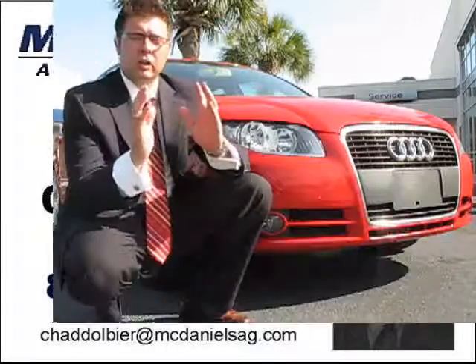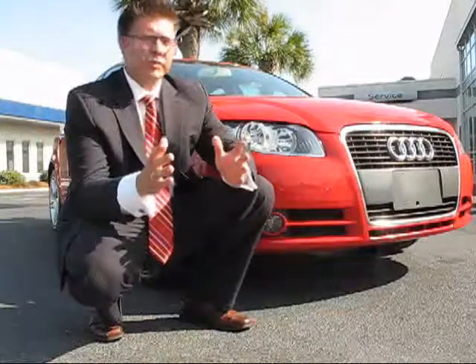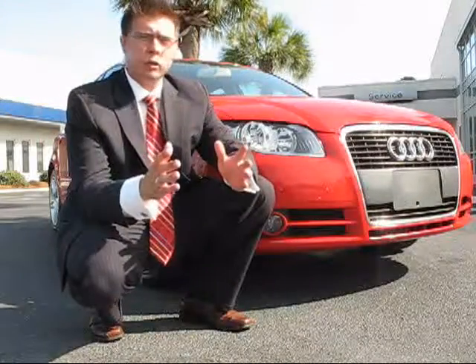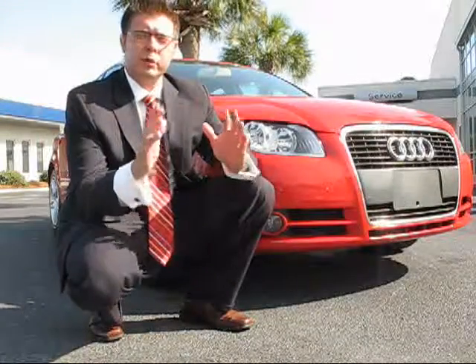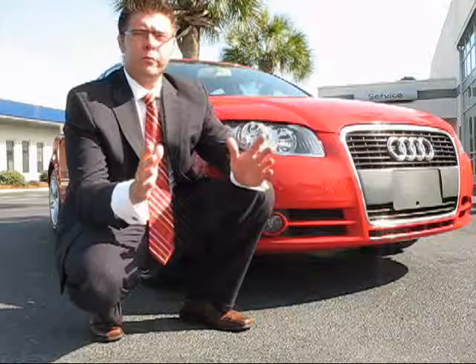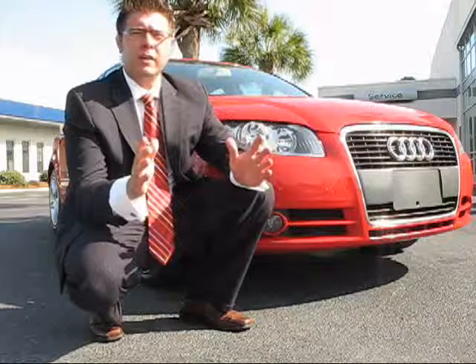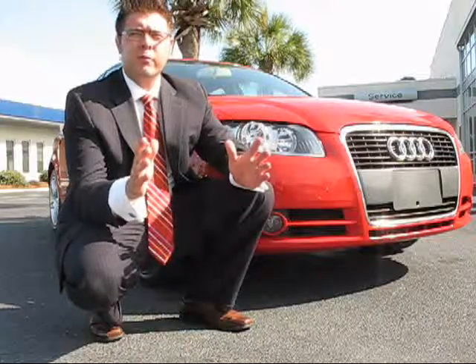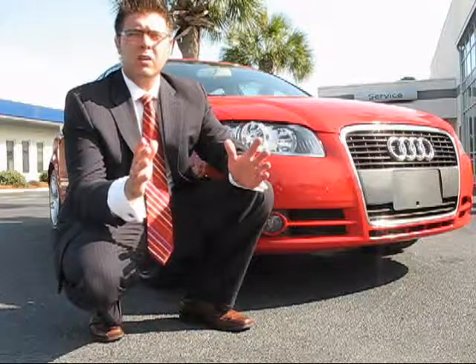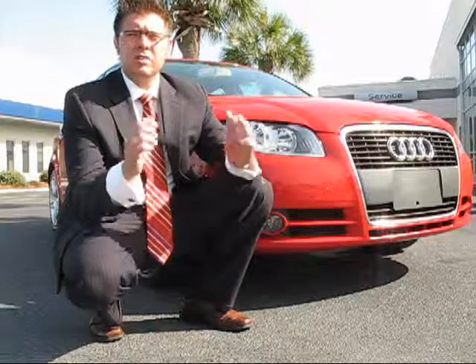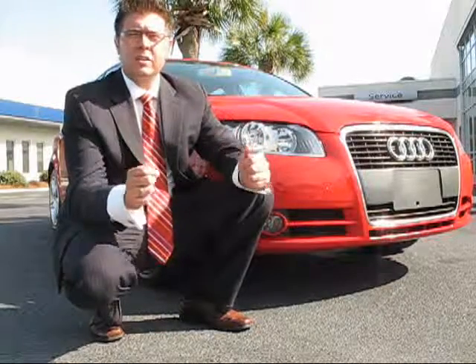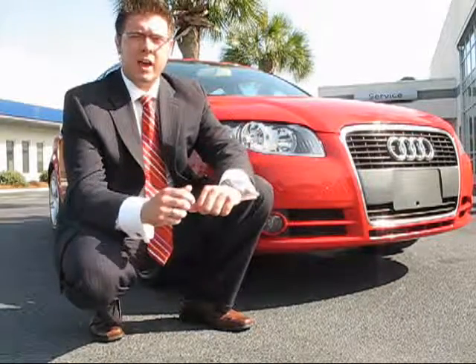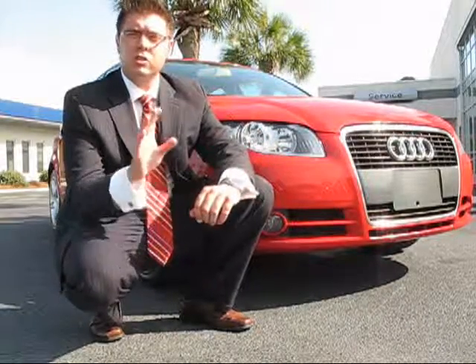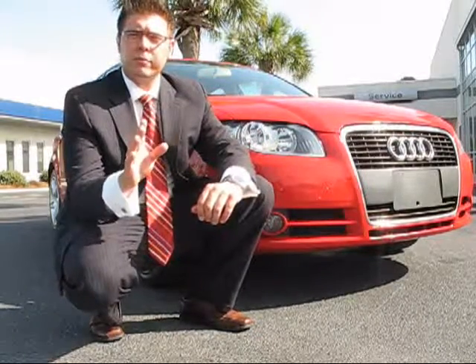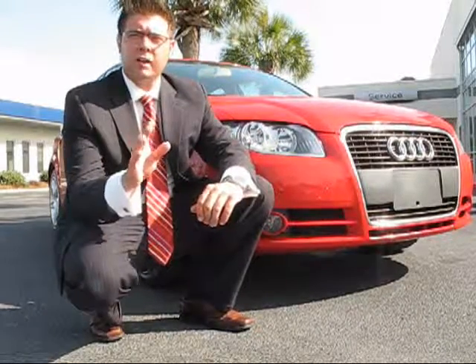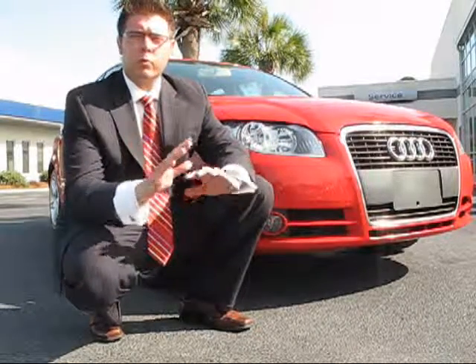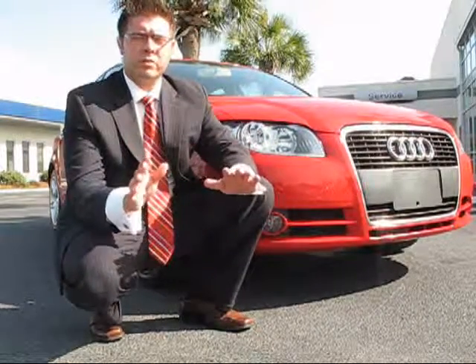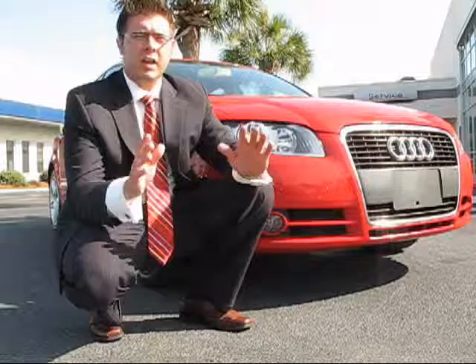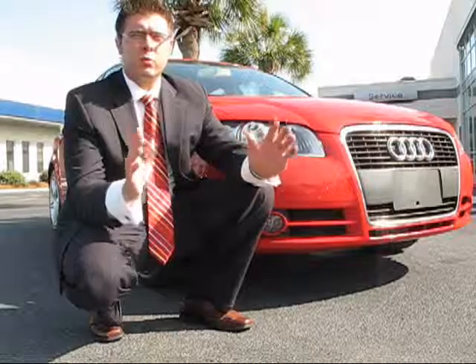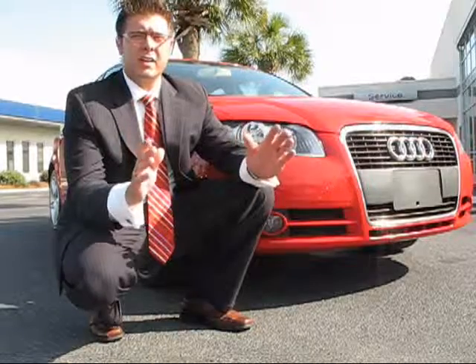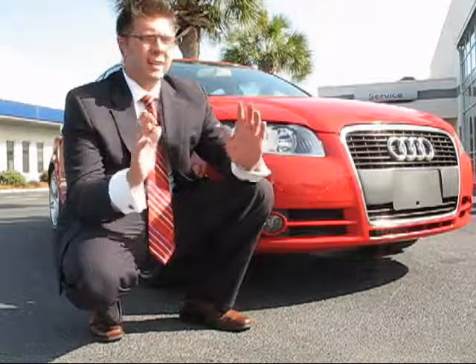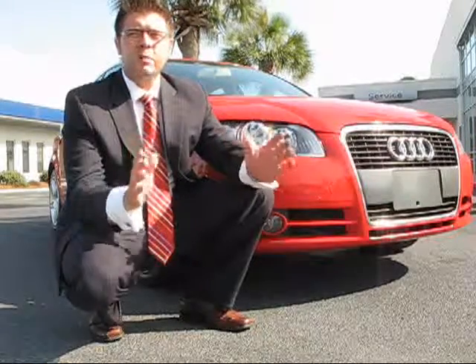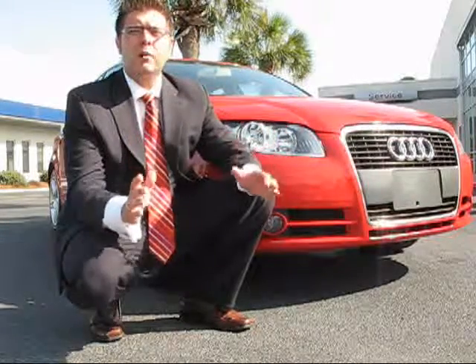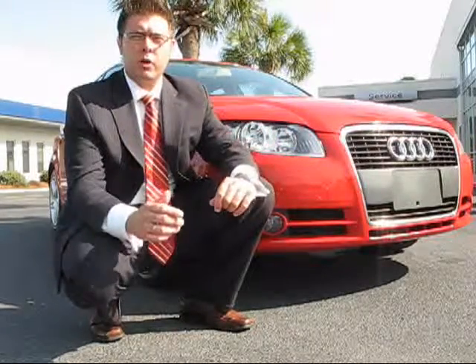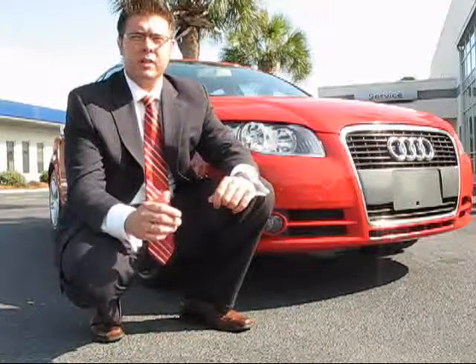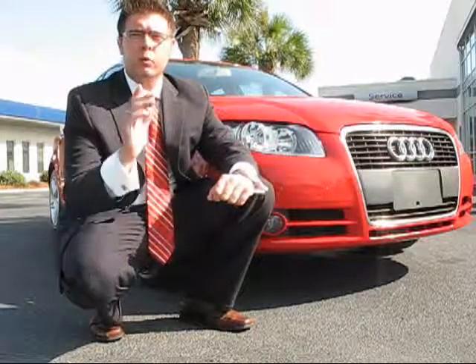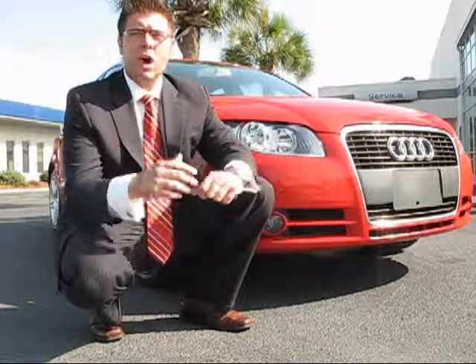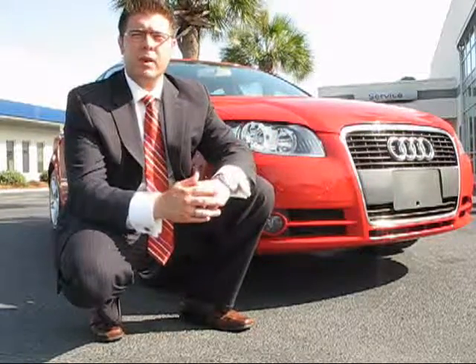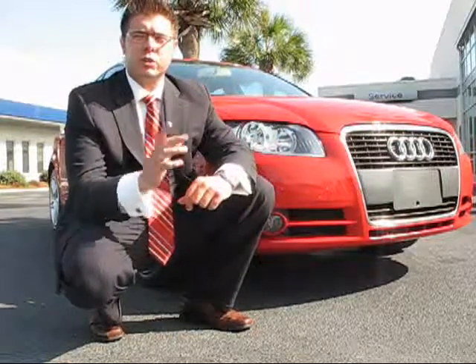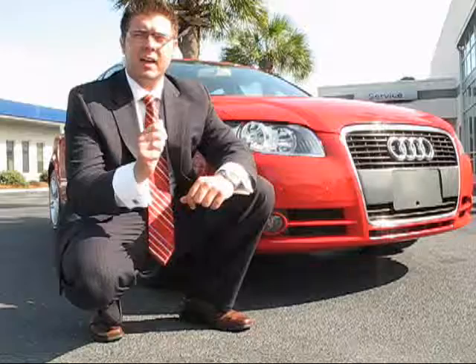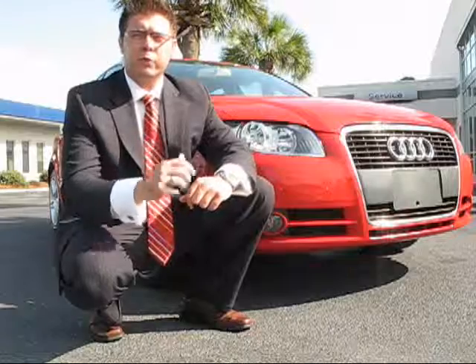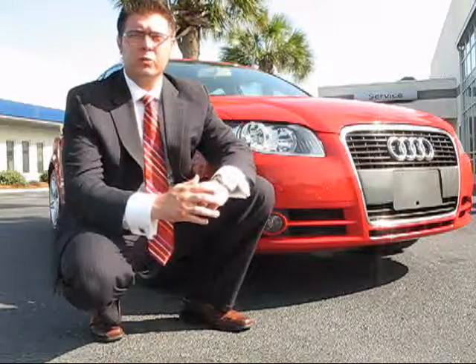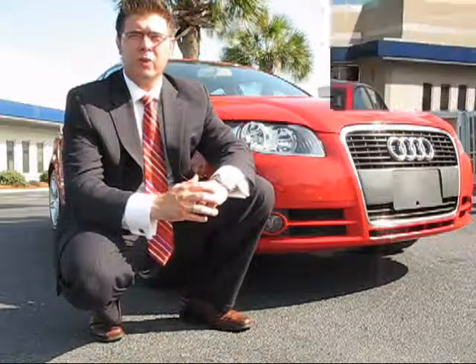Look at this absolutely beautiful Audi A4, 2007, certified, comes with the warranty. It's great. It's McDaniels Audi of Charleston, and we're ready to help you out and get you into the next beautiful car you want to own.